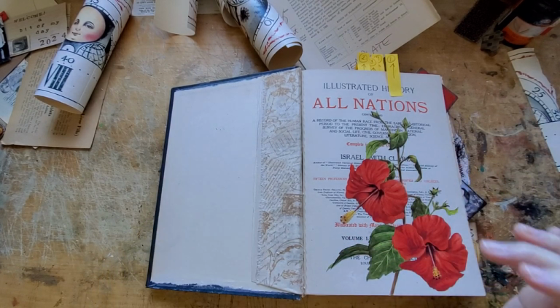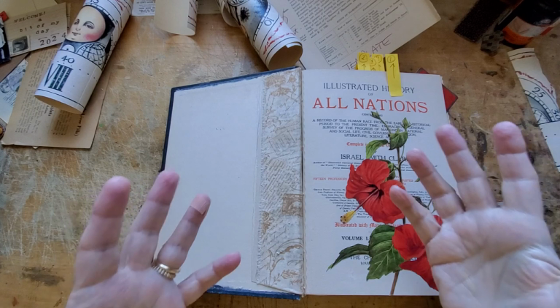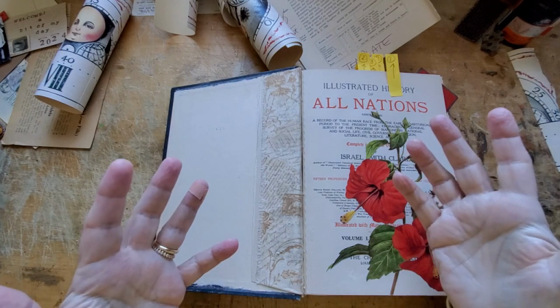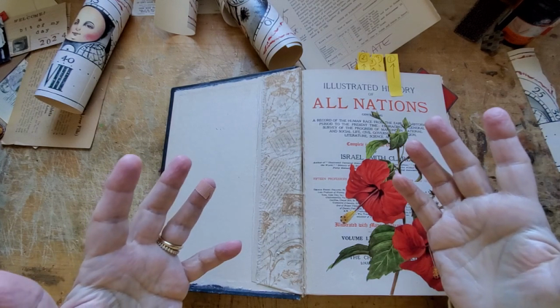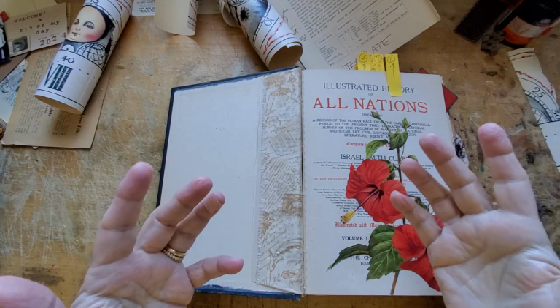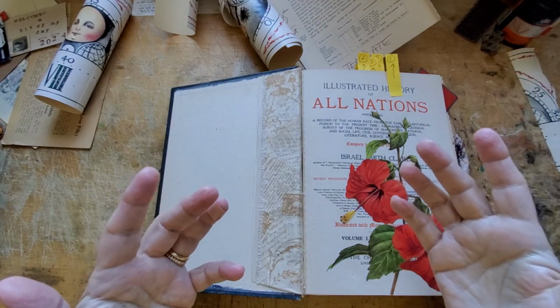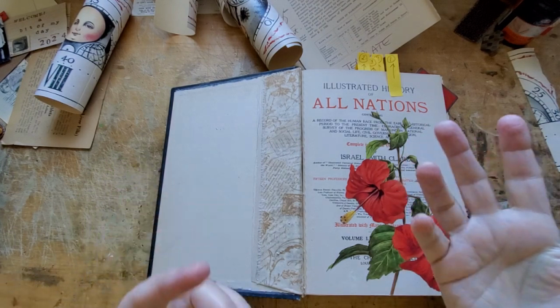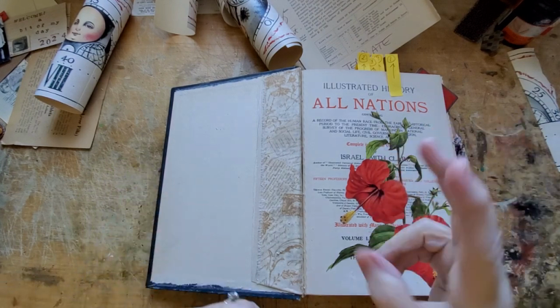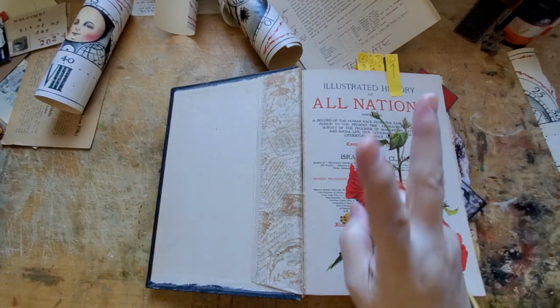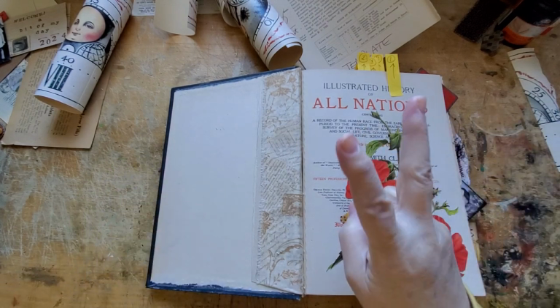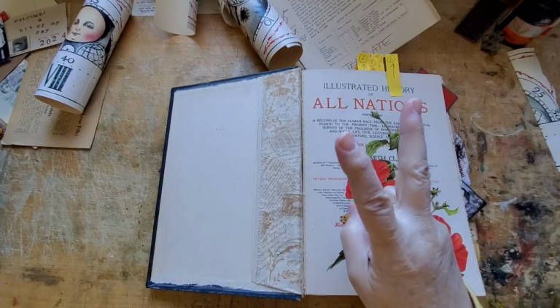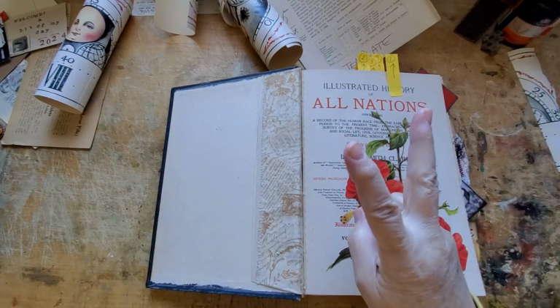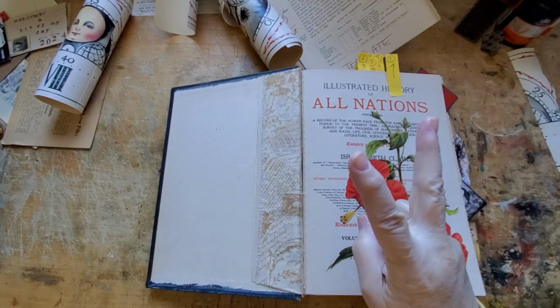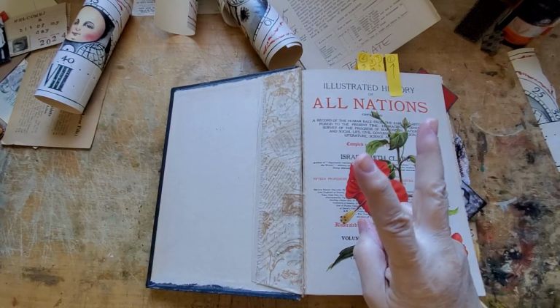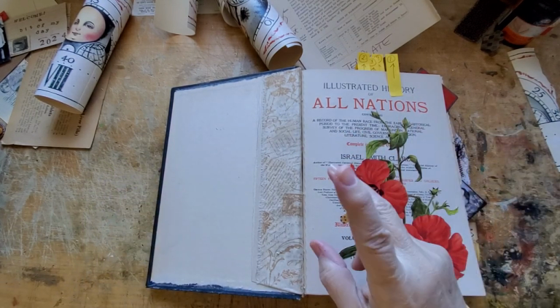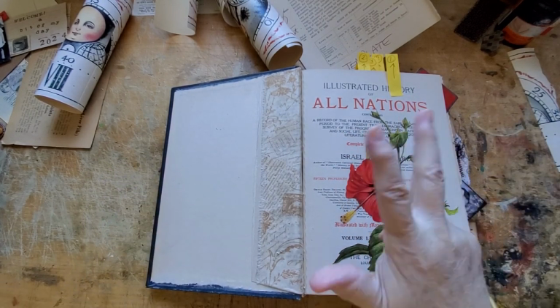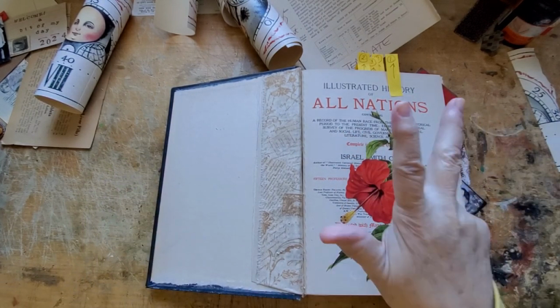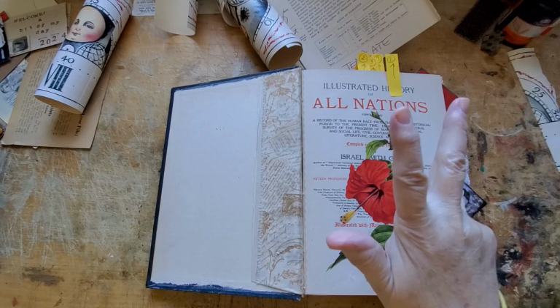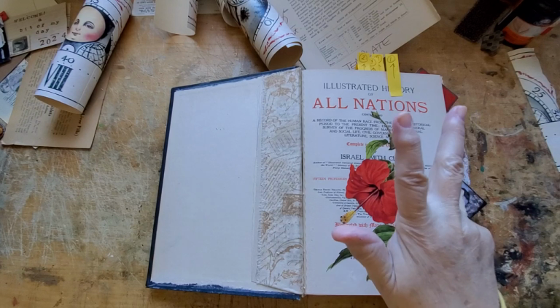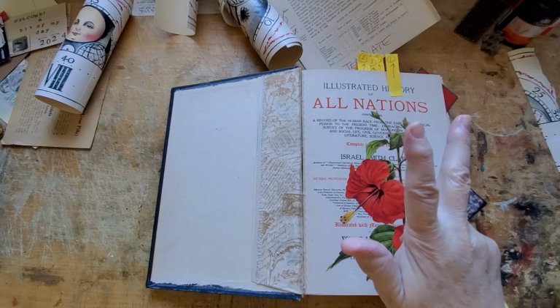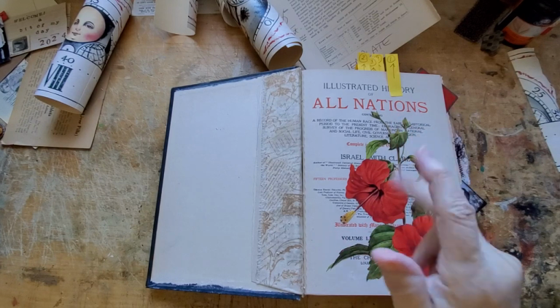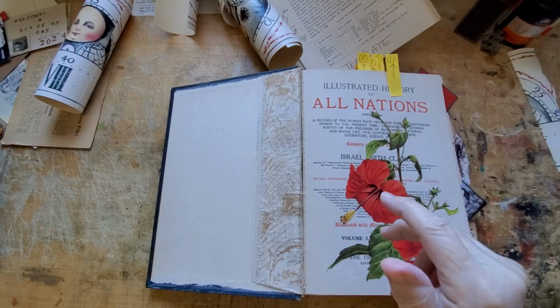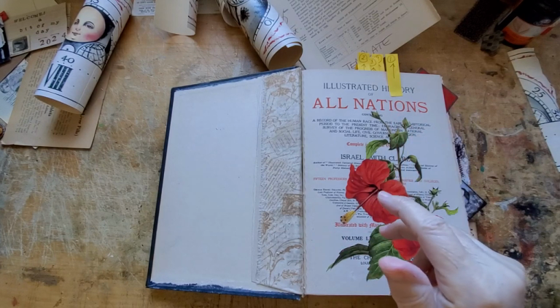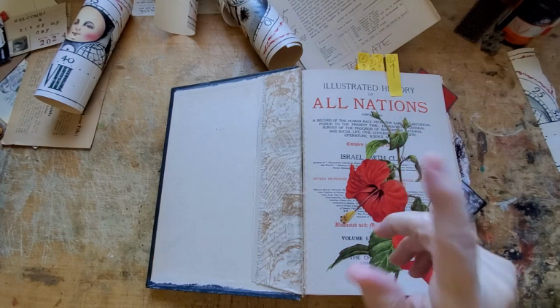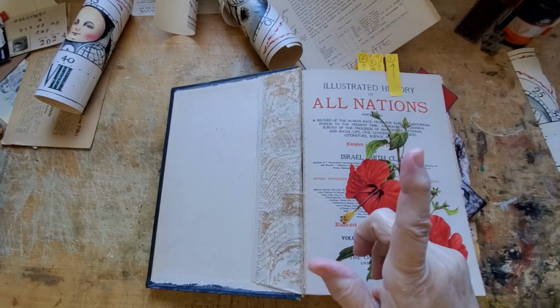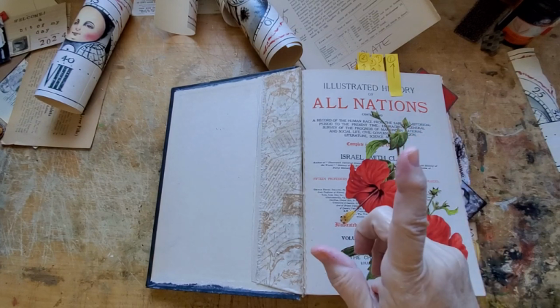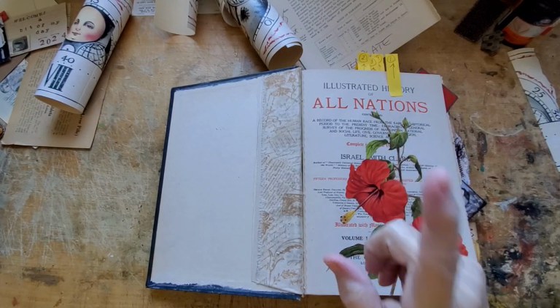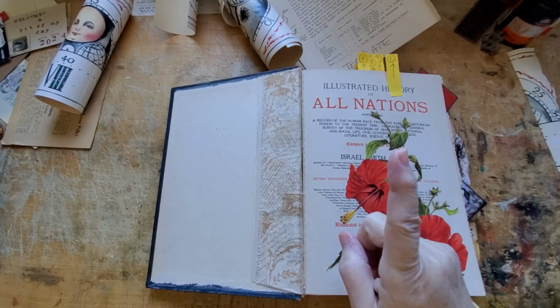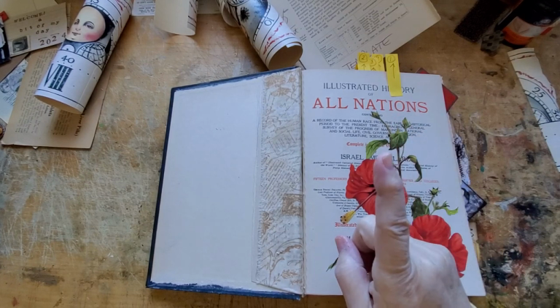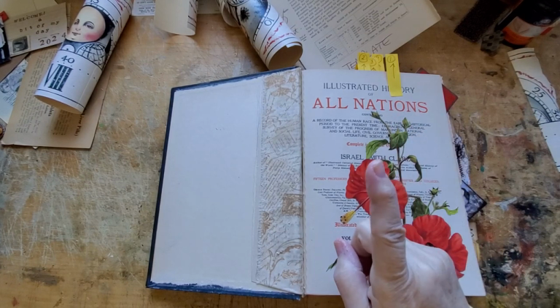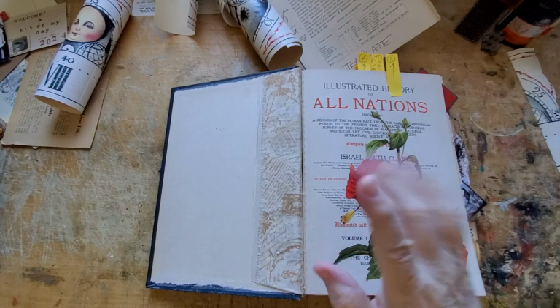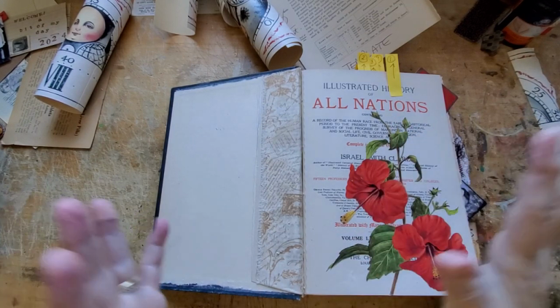It was just one sneeze. Usually my sneezes come in twos — my dad's used to come in threes. So now I'm nervous: where's the other one?